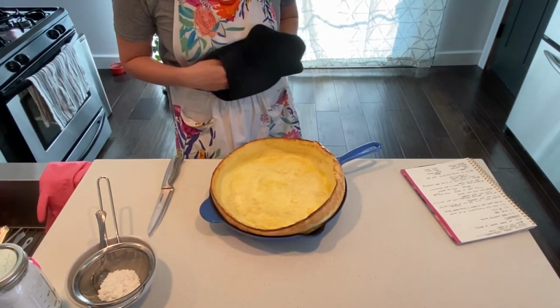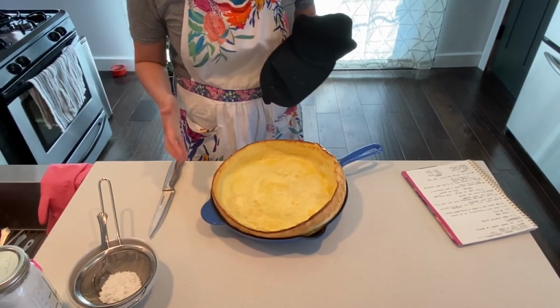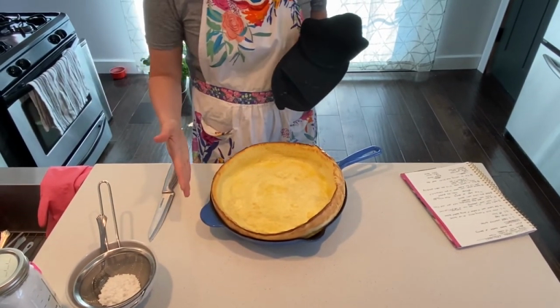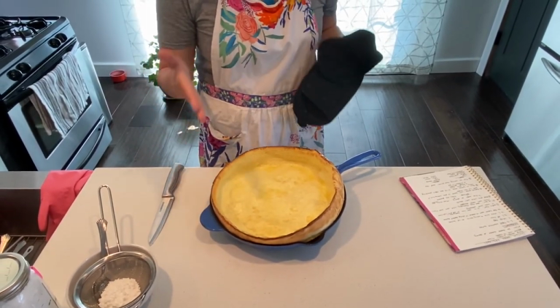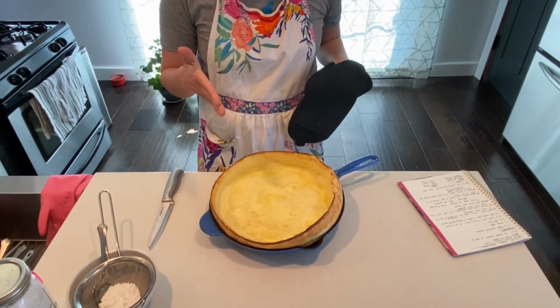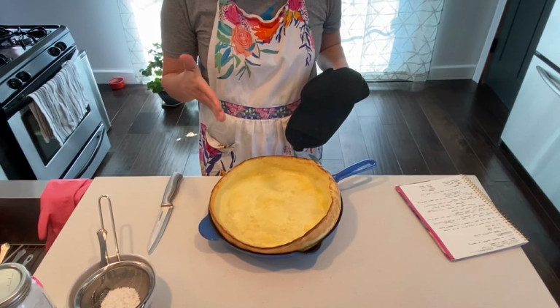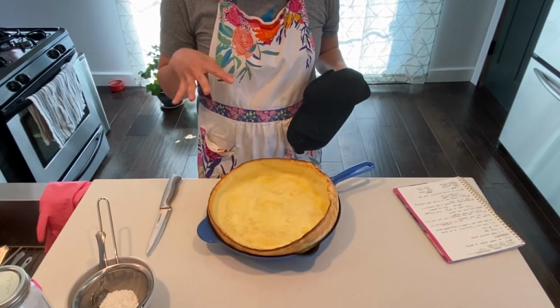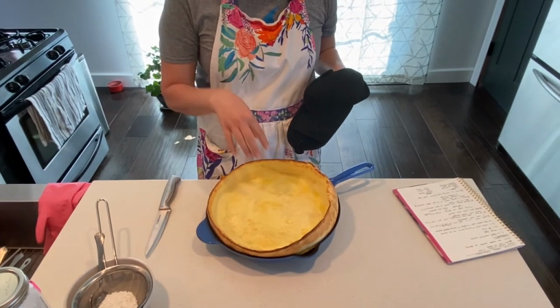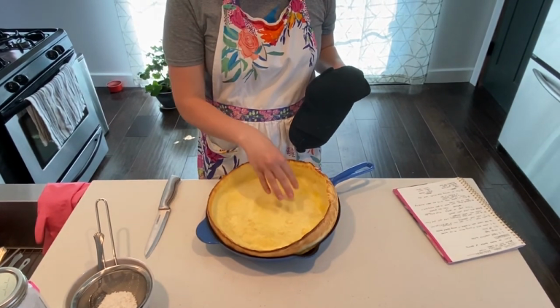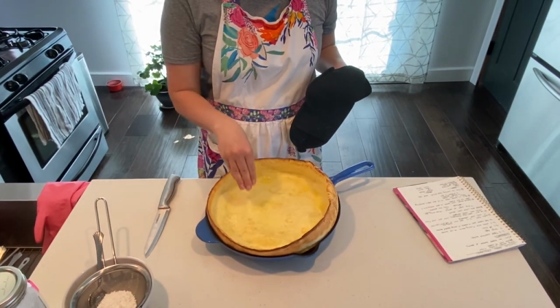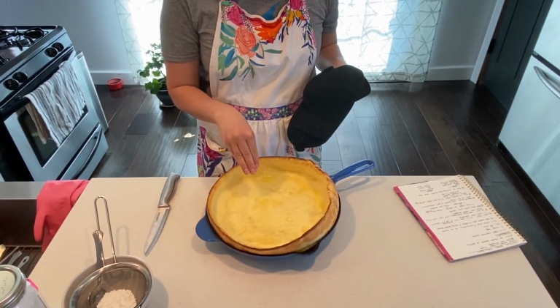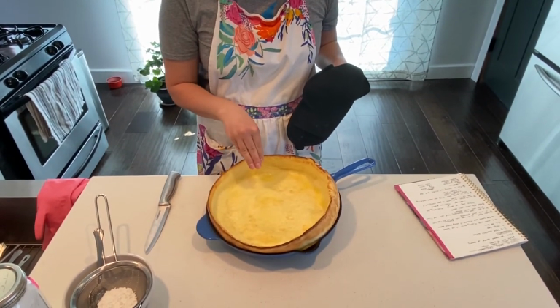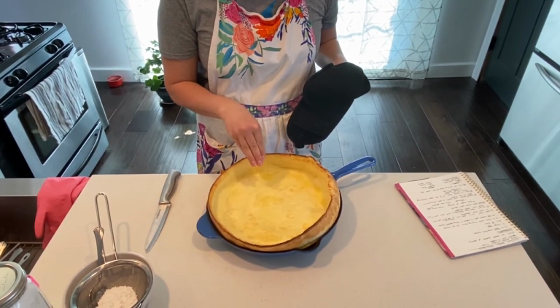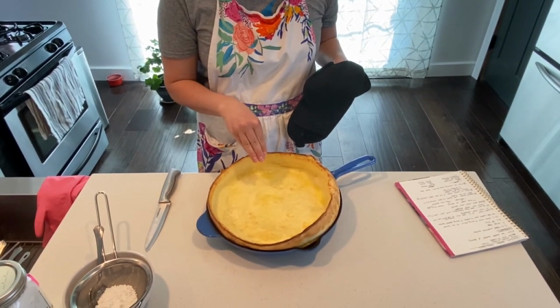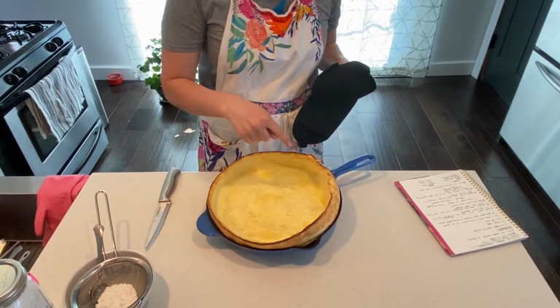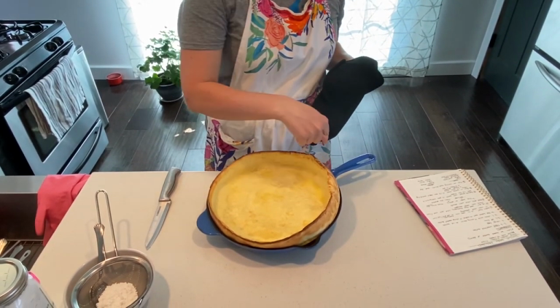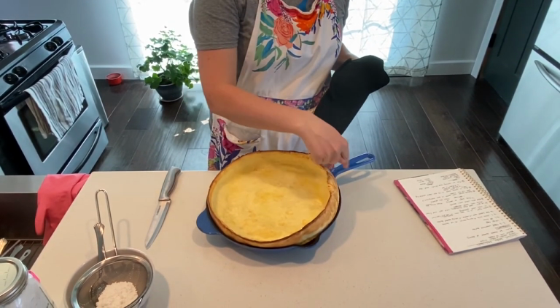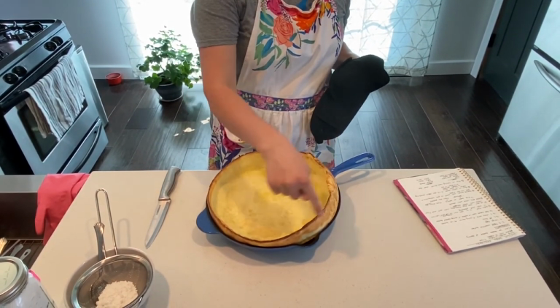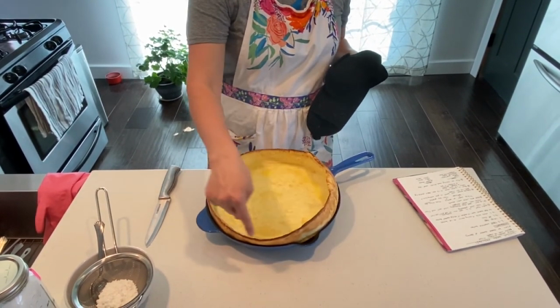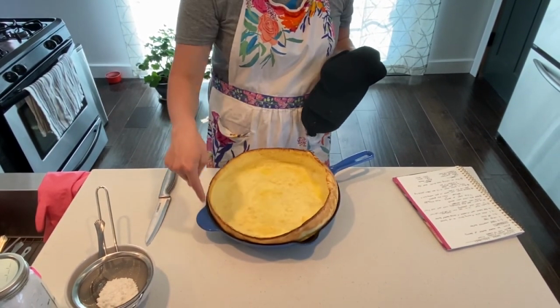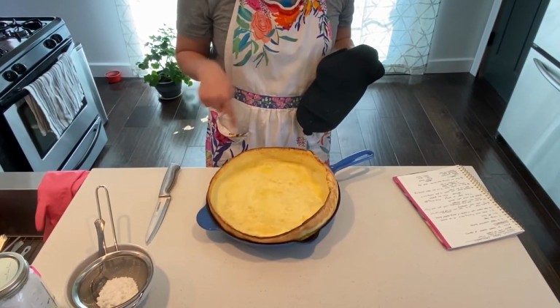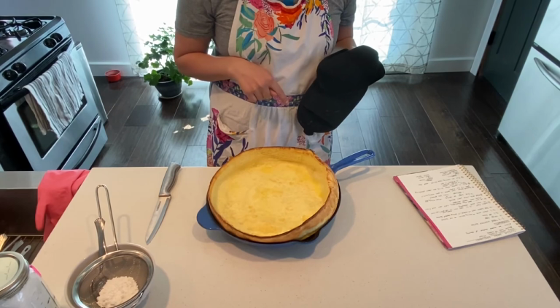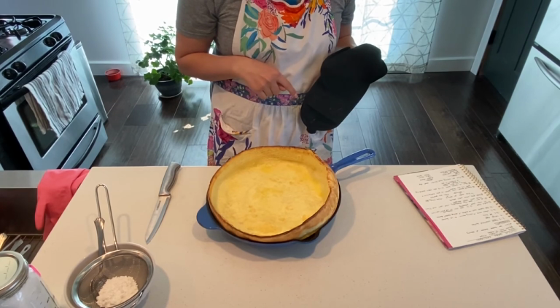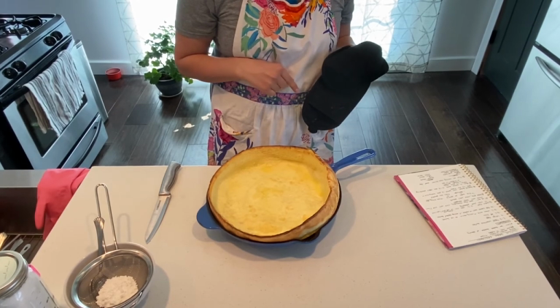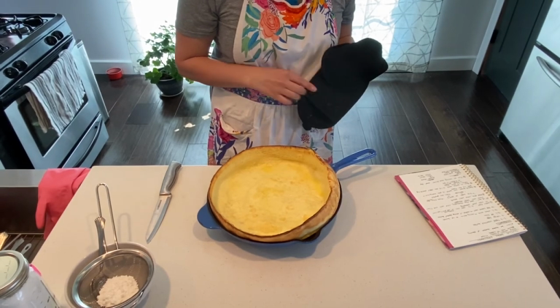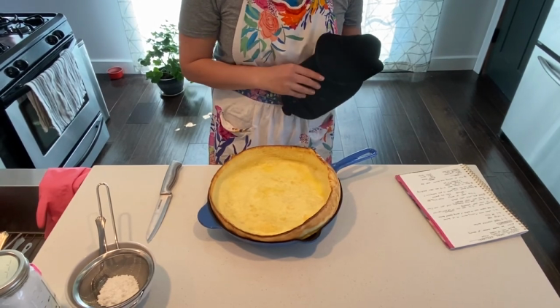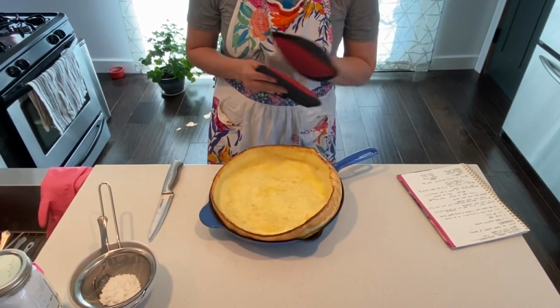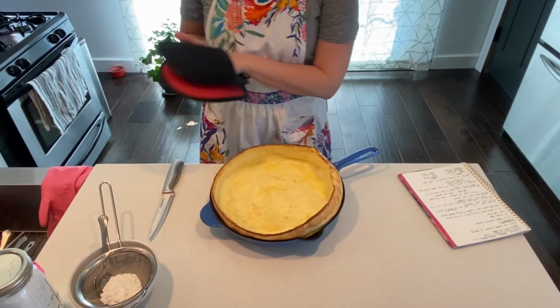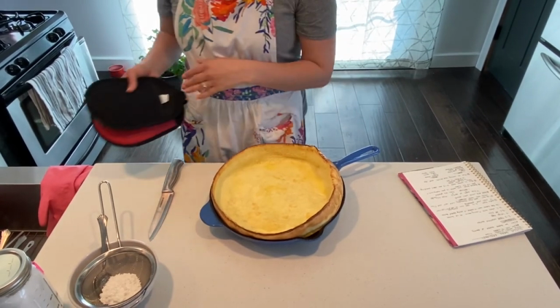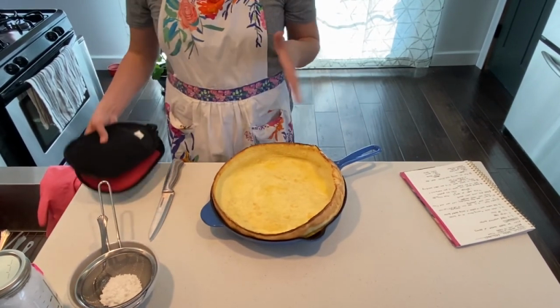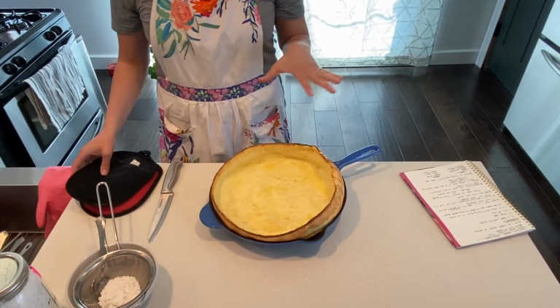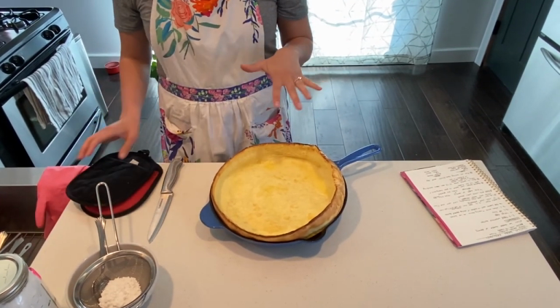There you have your Dutch baby pancake. As always I wanted to say thank you for supporting the Y and I hope that everyone's taking care during this time. Thank you.